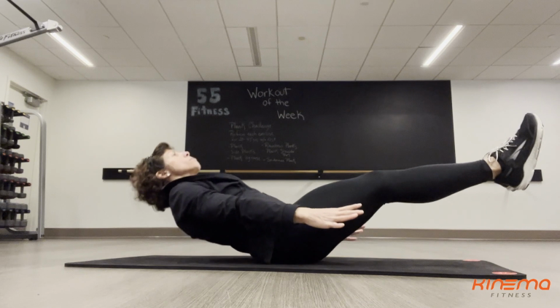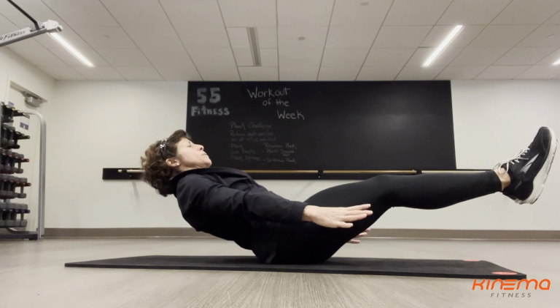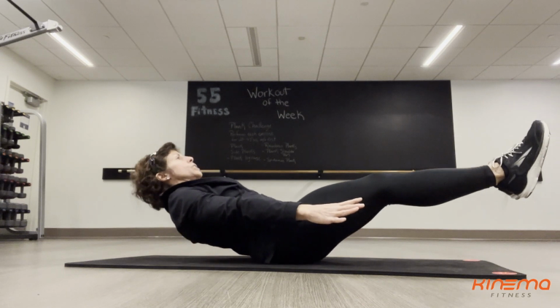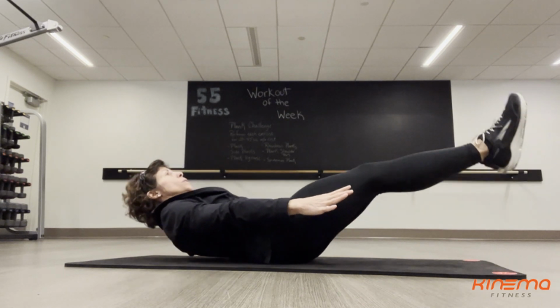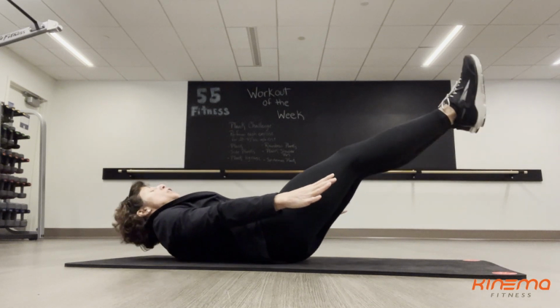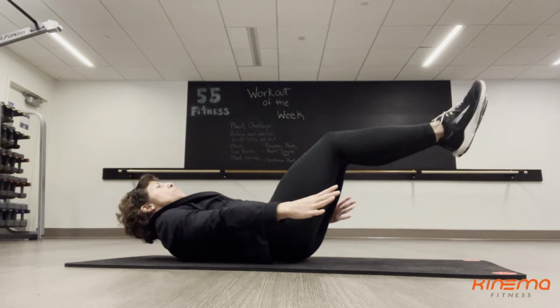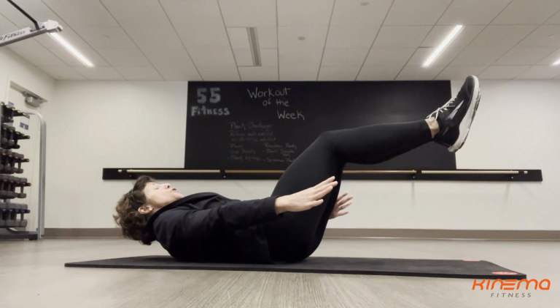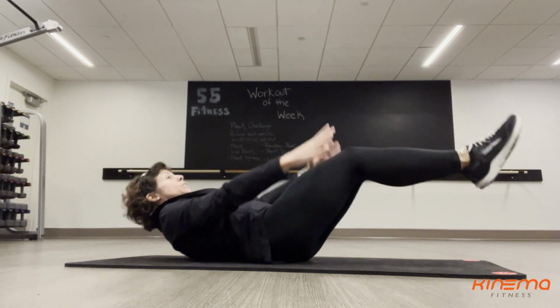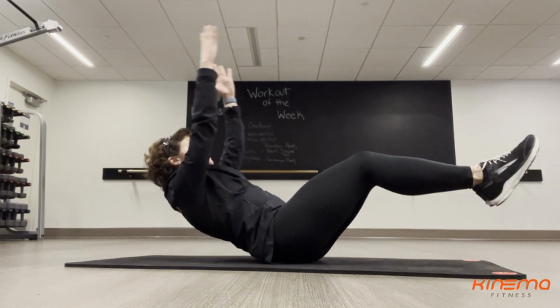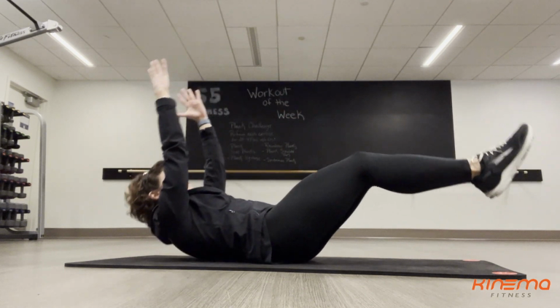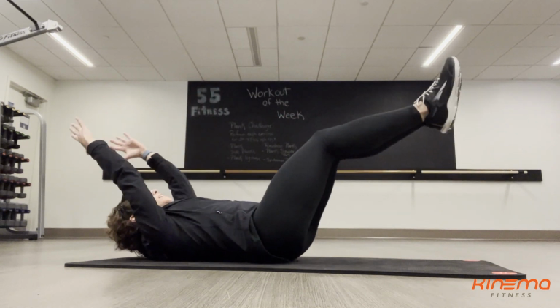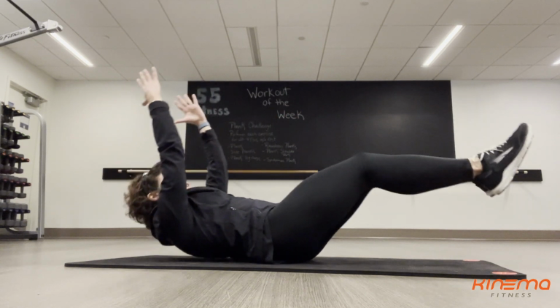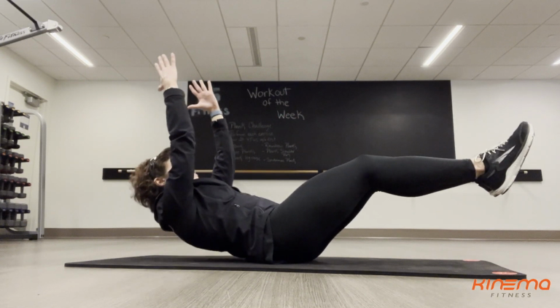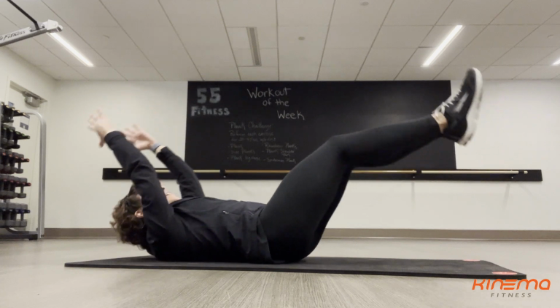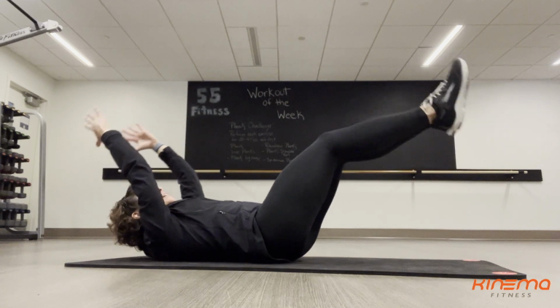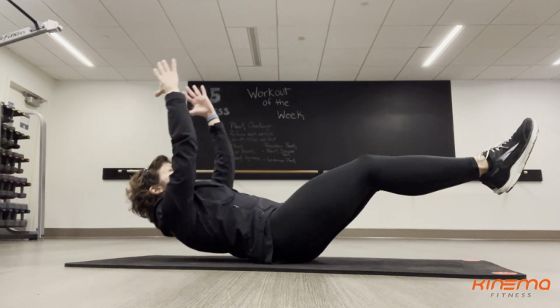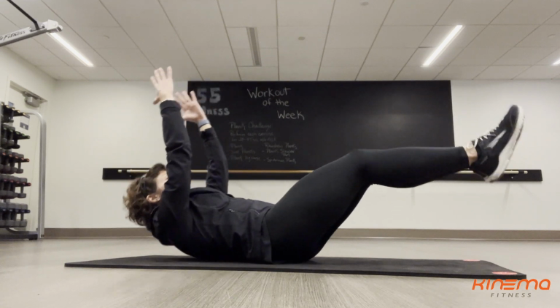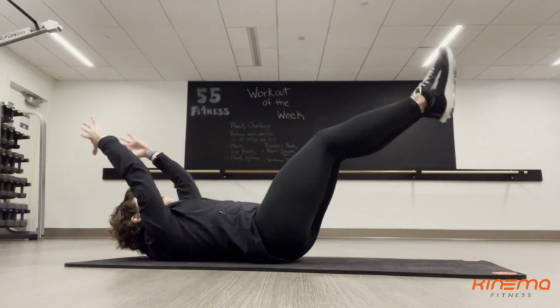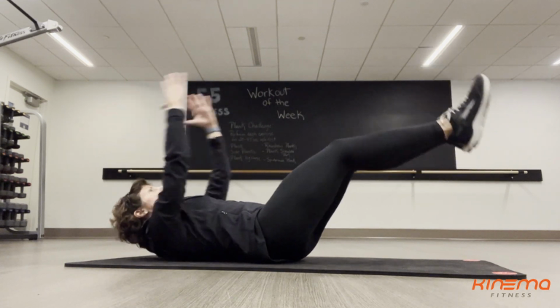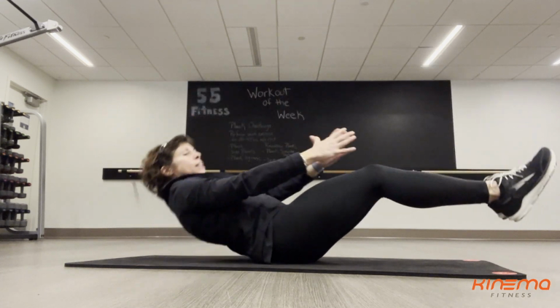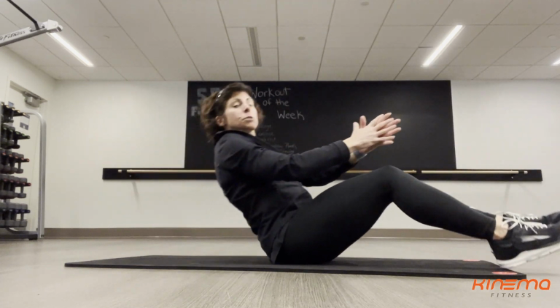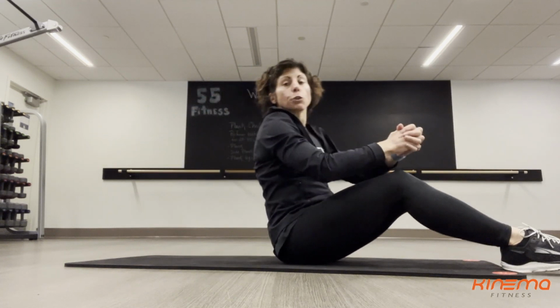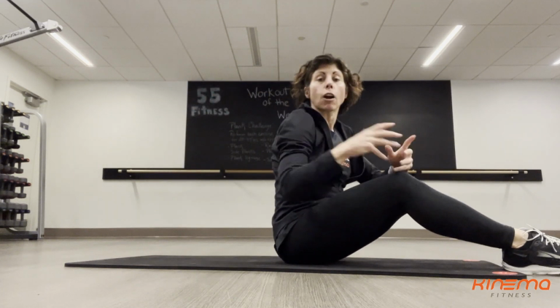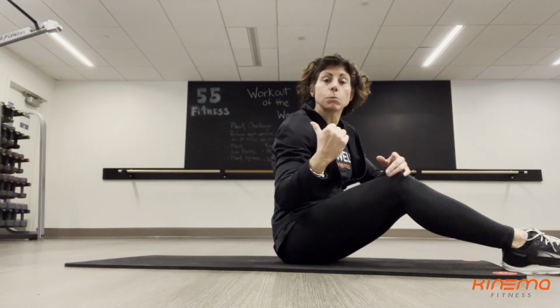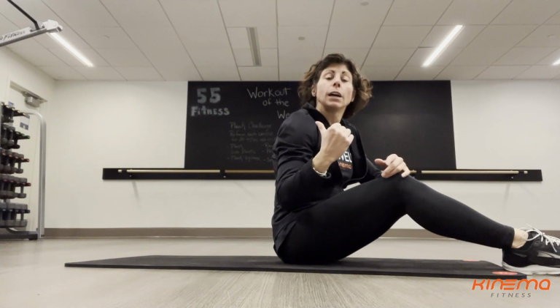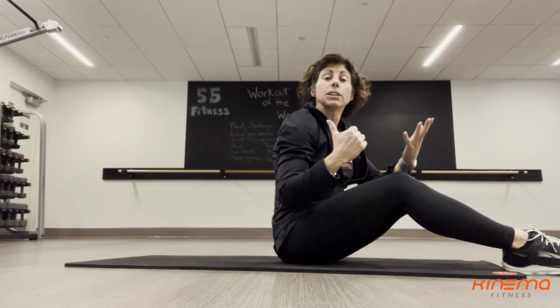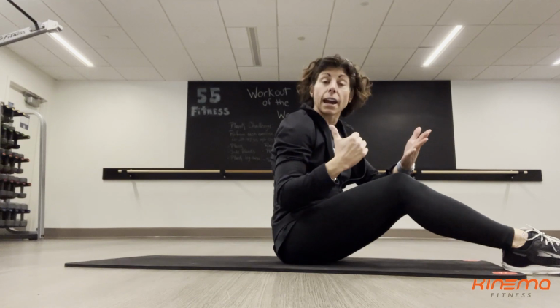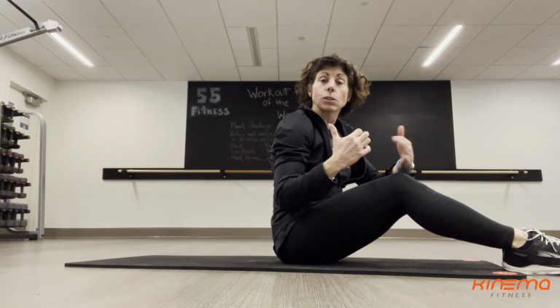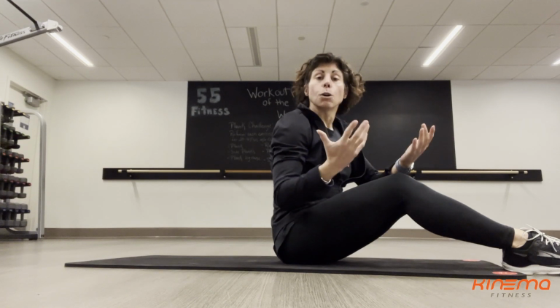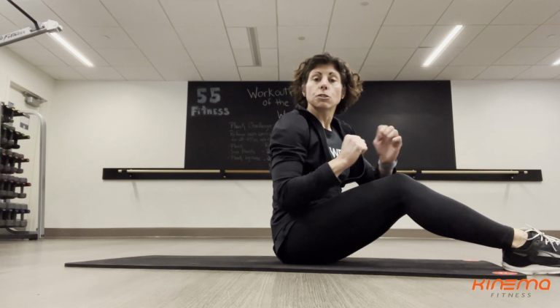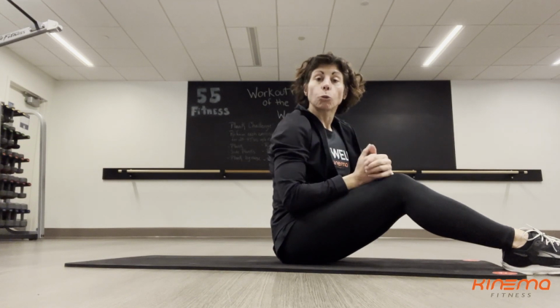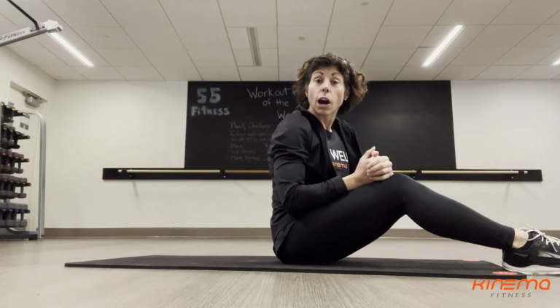You can bend your knees a little bit to shorten the lever and make it a little bit easier. Just make sure that your arms and your legs don't touch the floor when you're rocking.